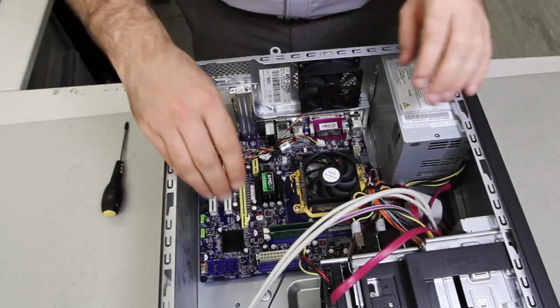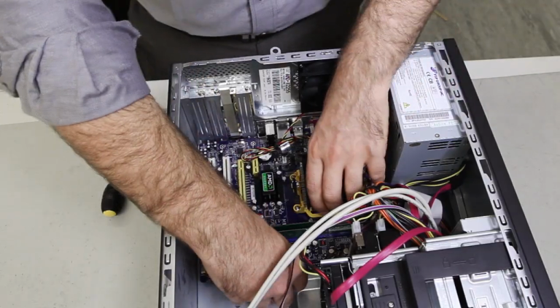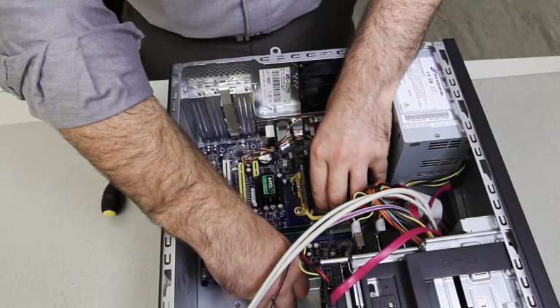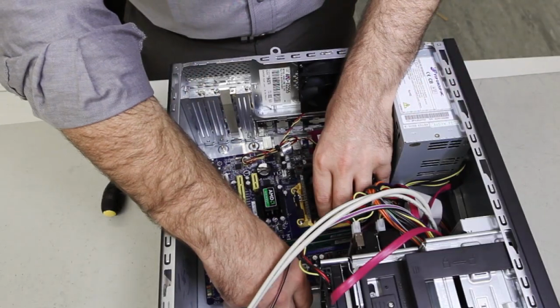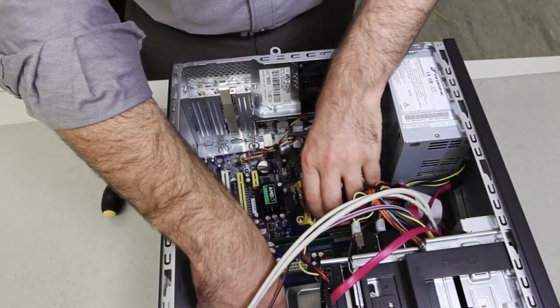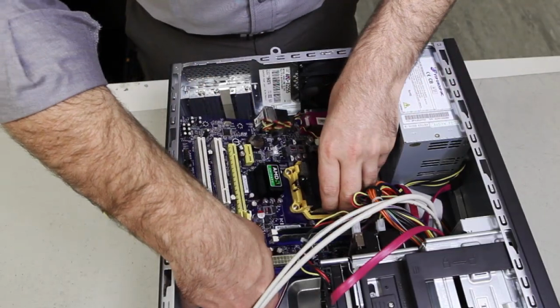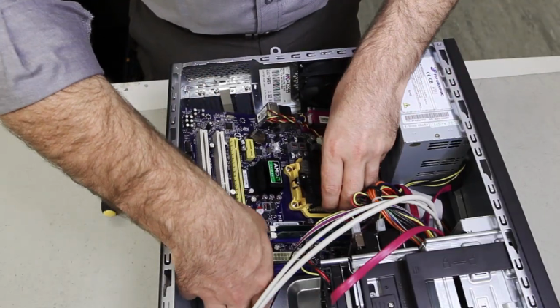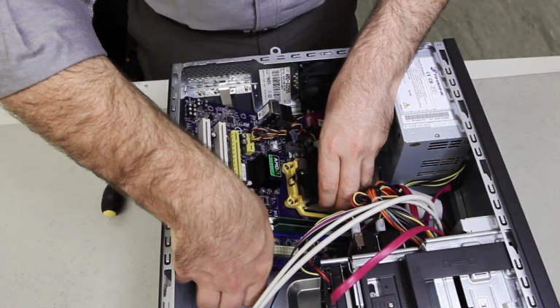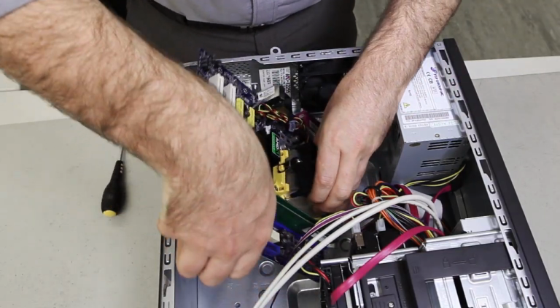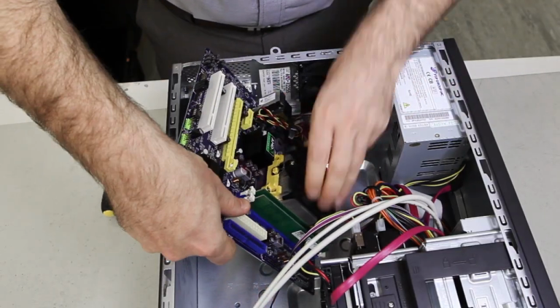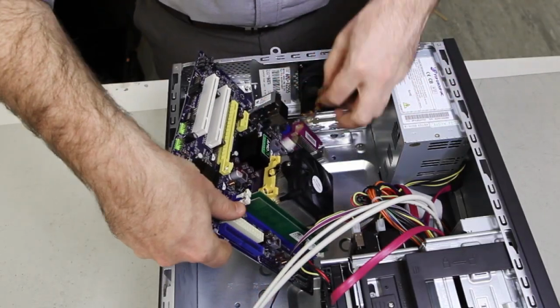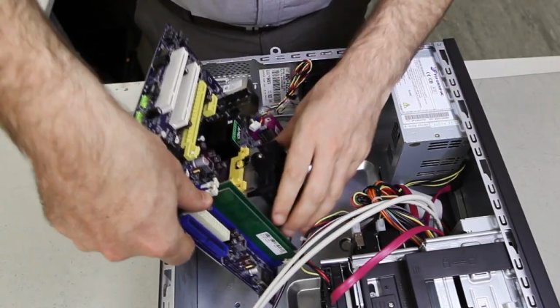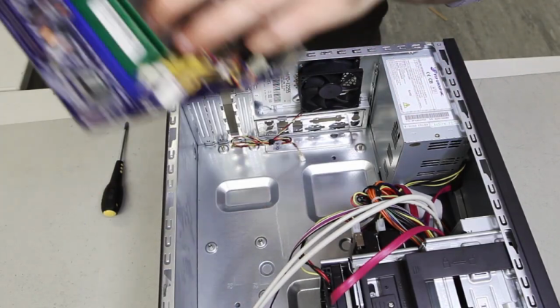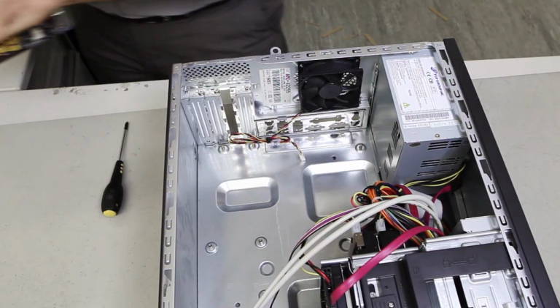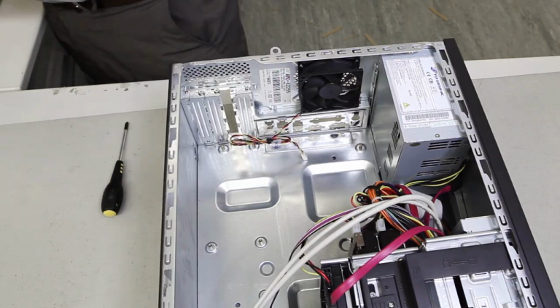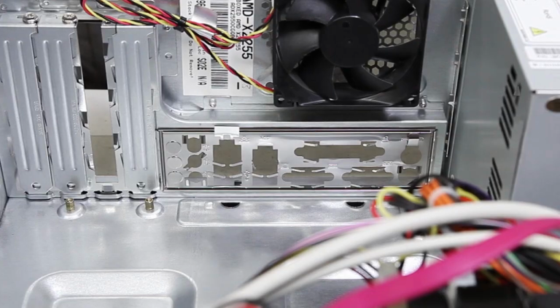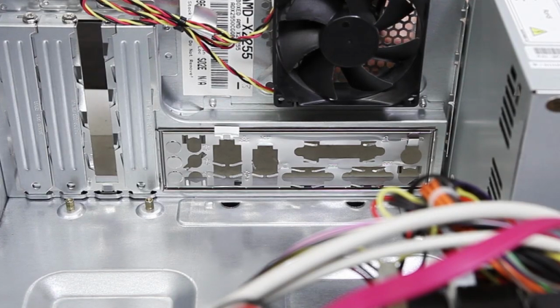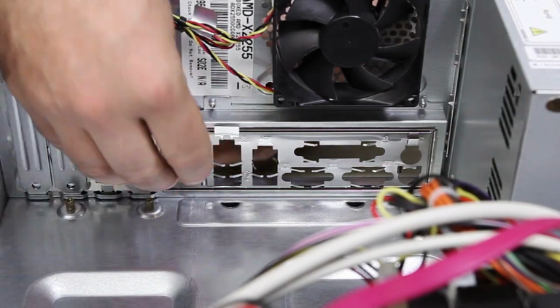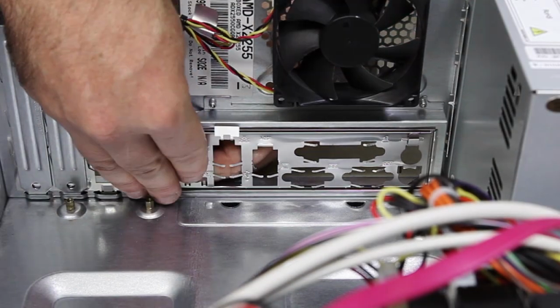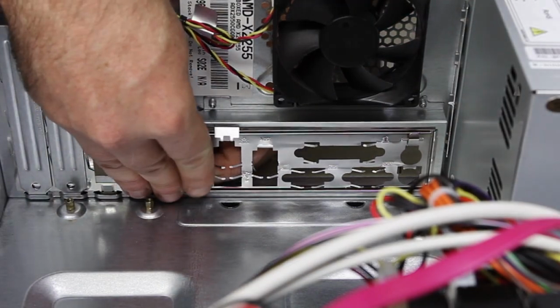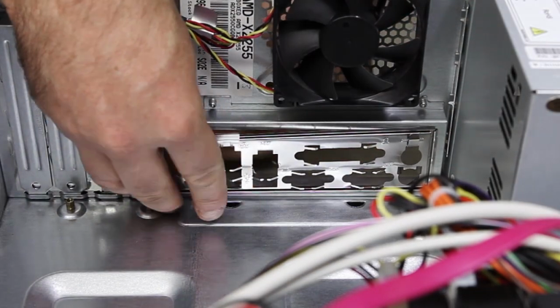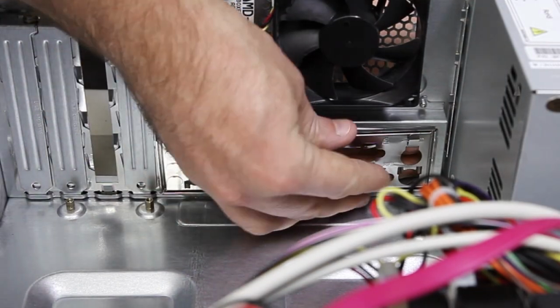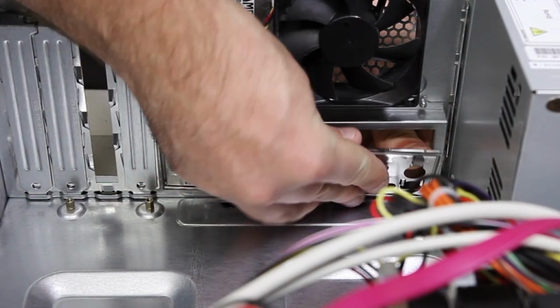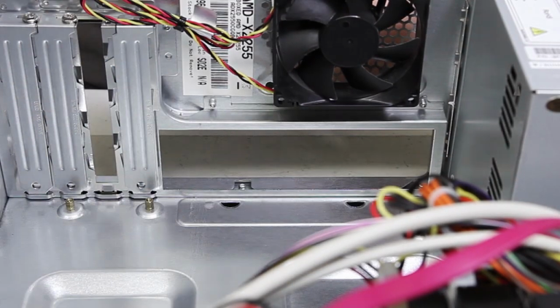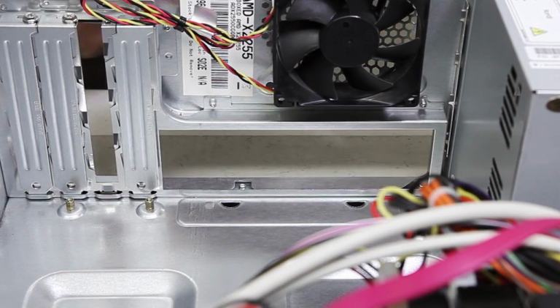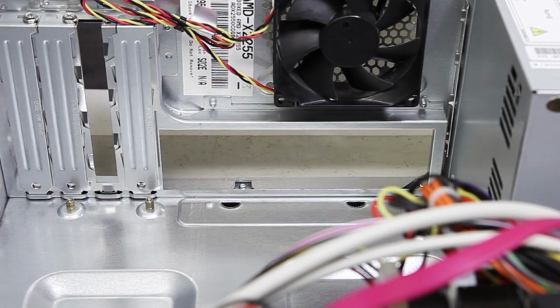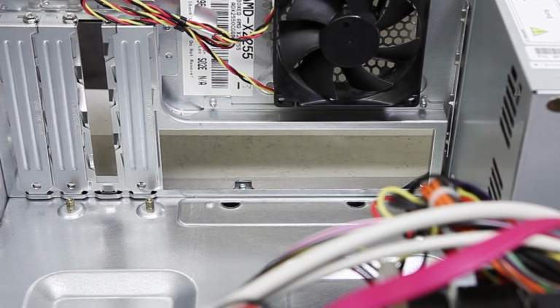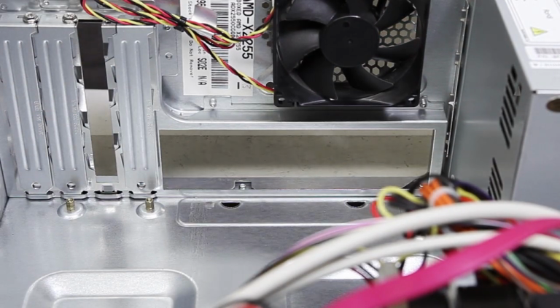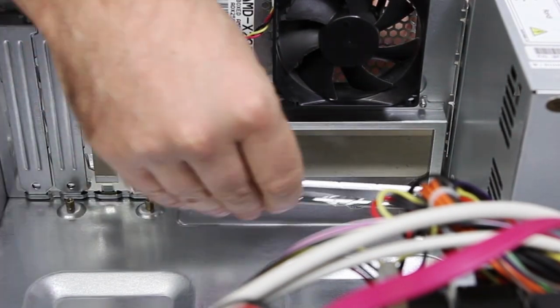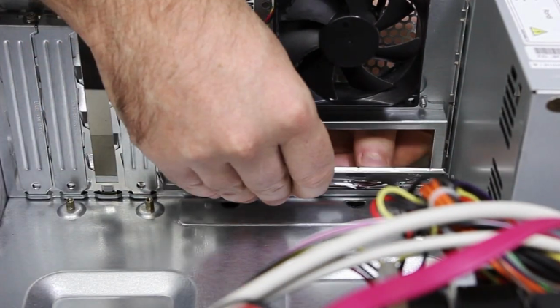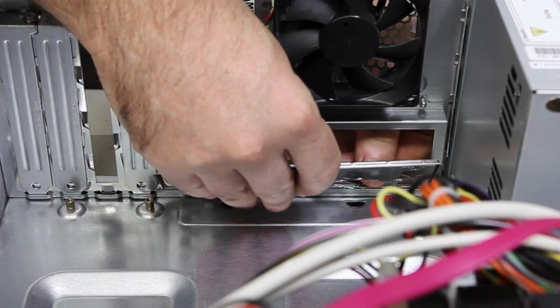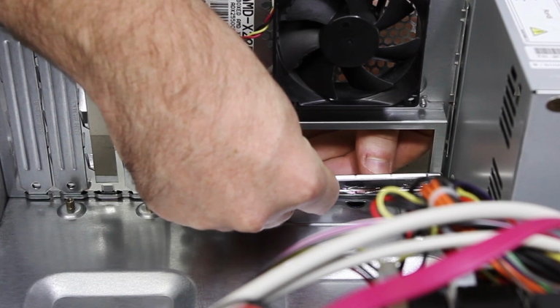Once all the plugs and screws are removed, you can now gently remove your motherboard. You'll also need to push out the old I/O shield. Next, insert the new I/O shield that came with your motherboard bundle.